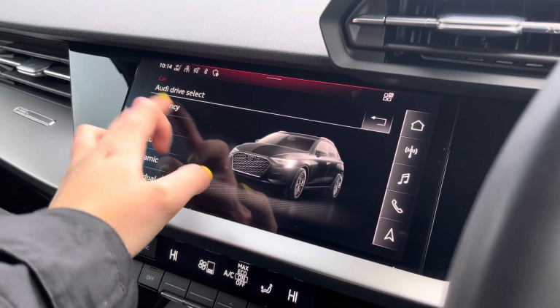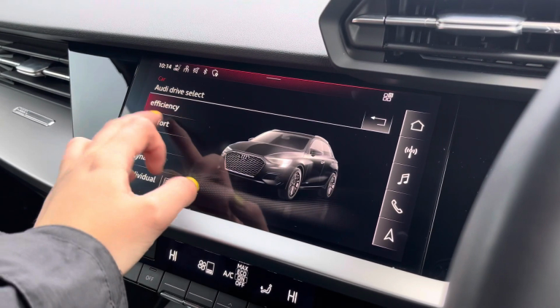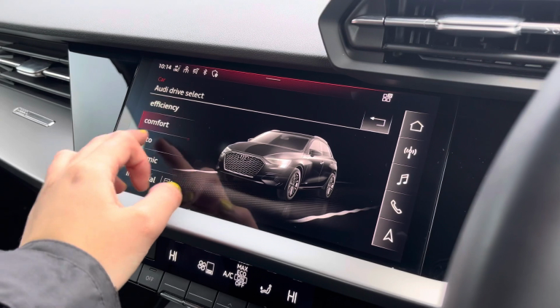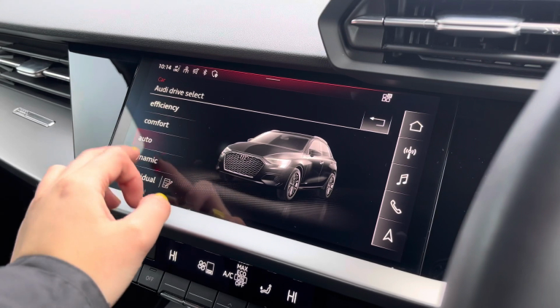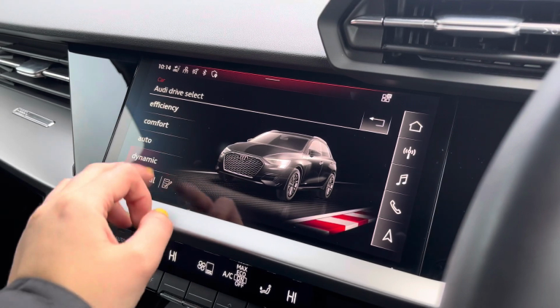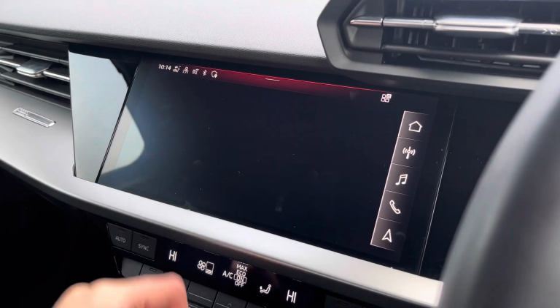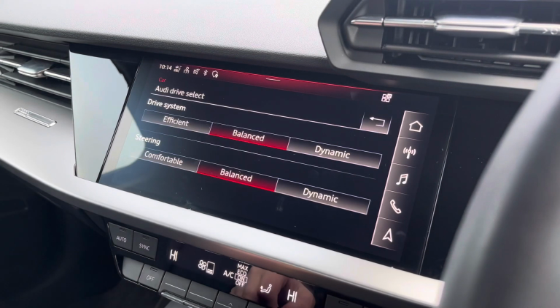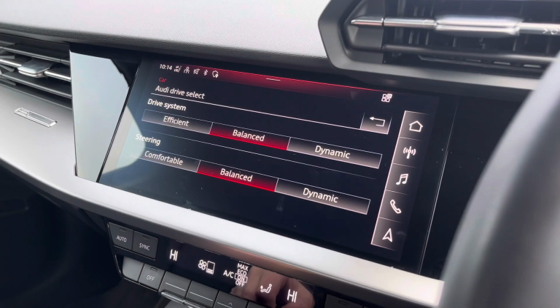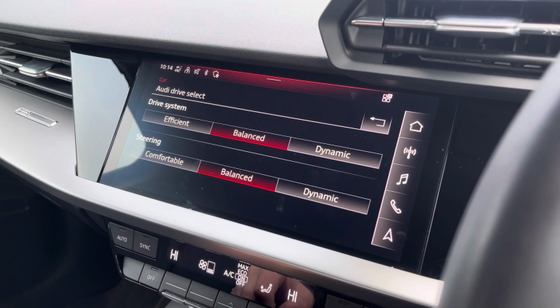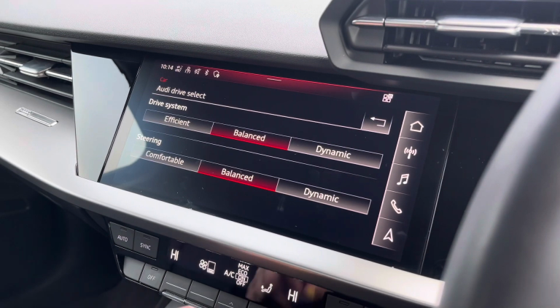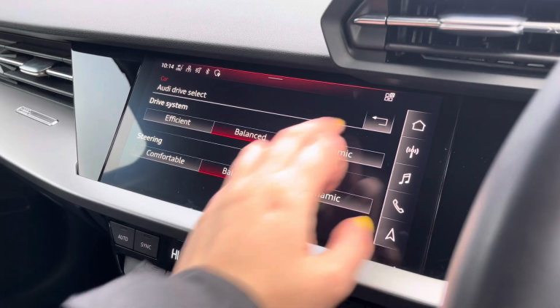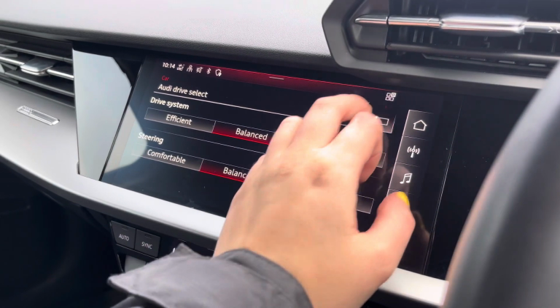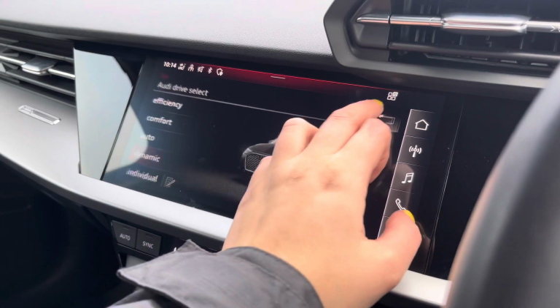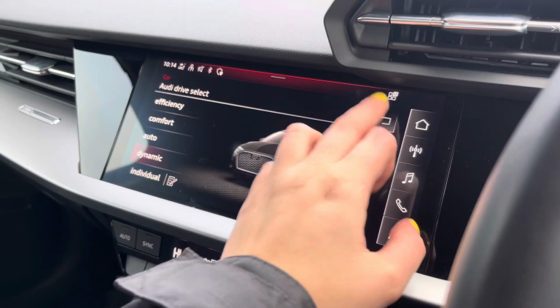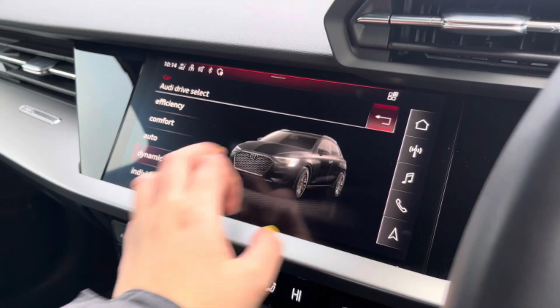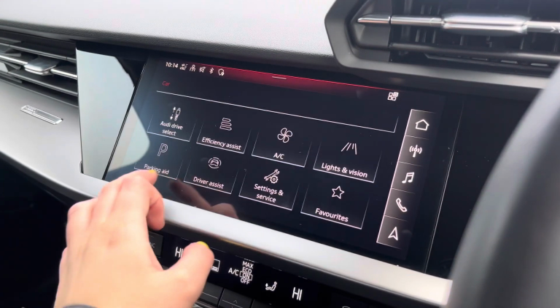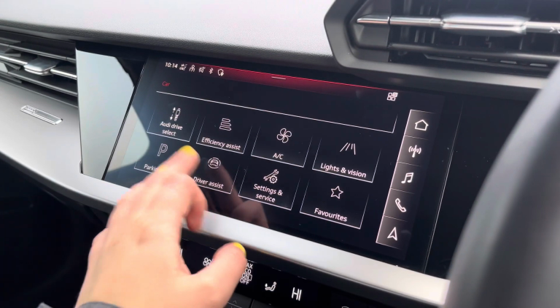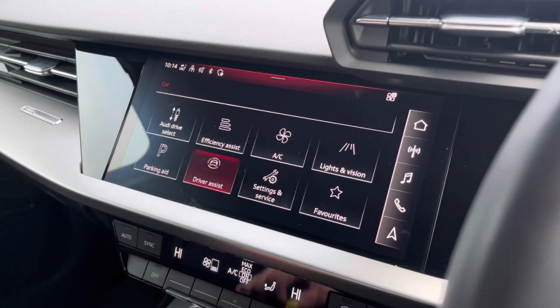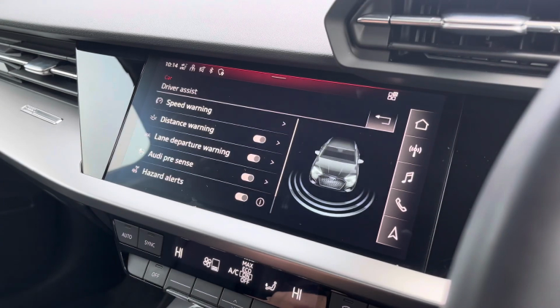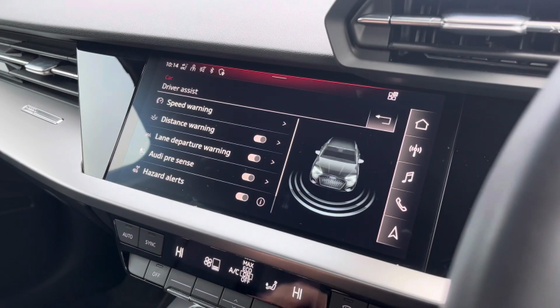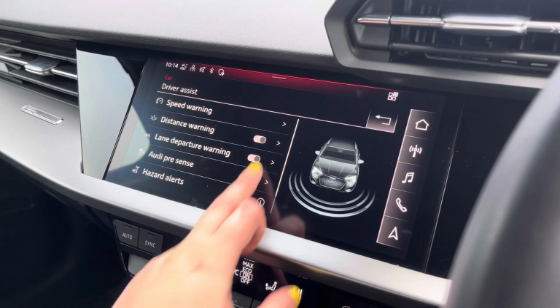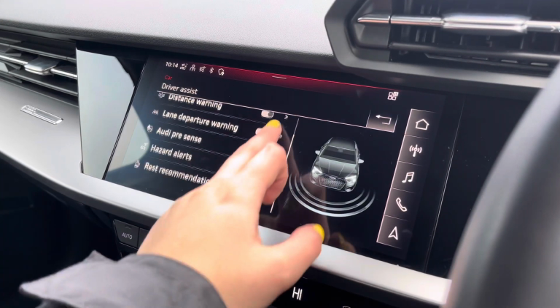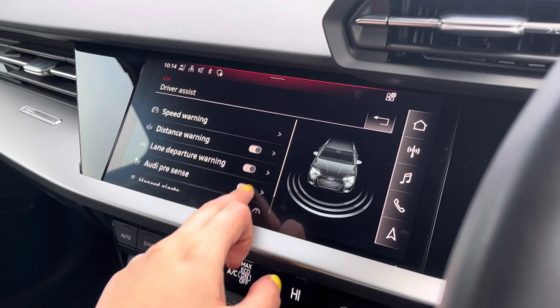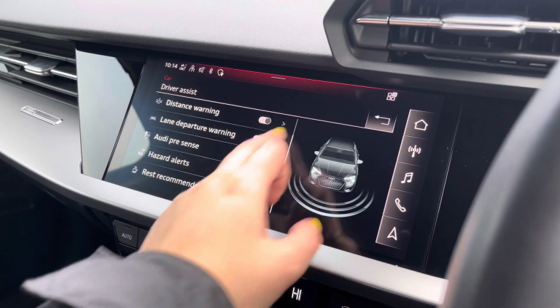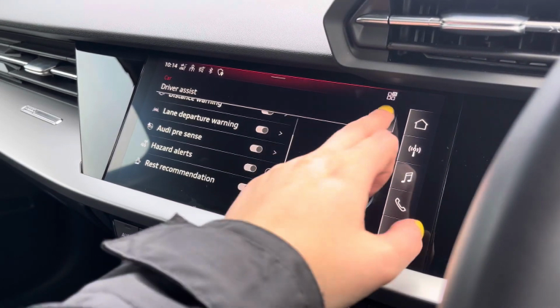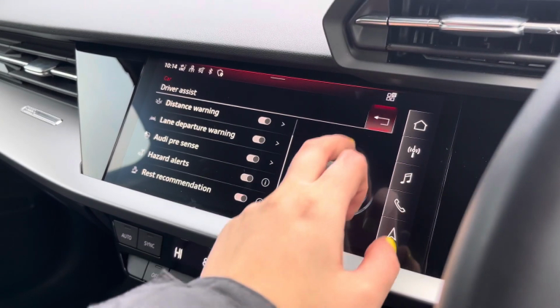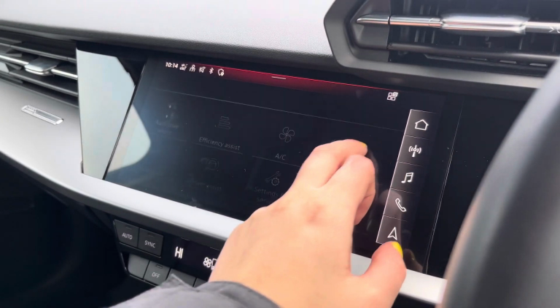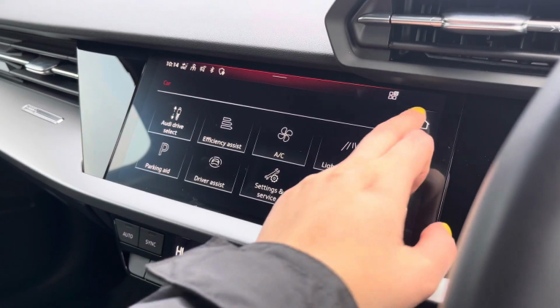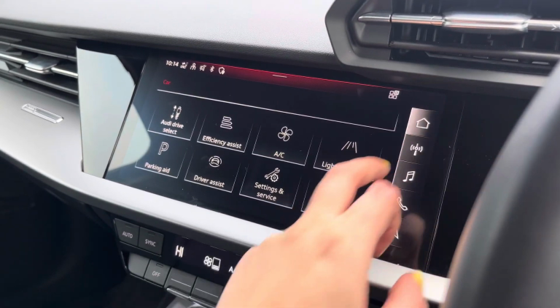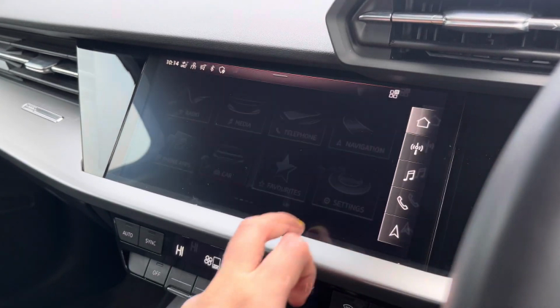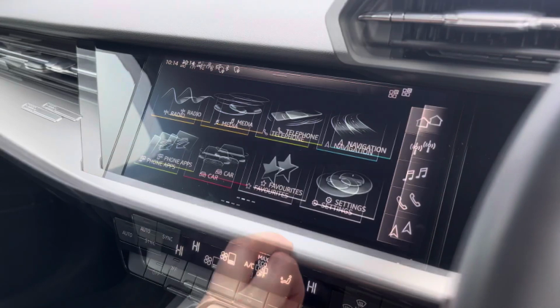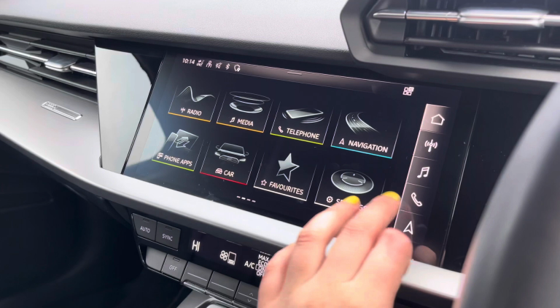The car settings feature Audi Drive Select, allowing you to adjust from efficiency up to dynamic, as well as individually adjusting the drive system and steering. The driver assist comes with speed warning, Audi pre-sense, hazard alerts and lots more.